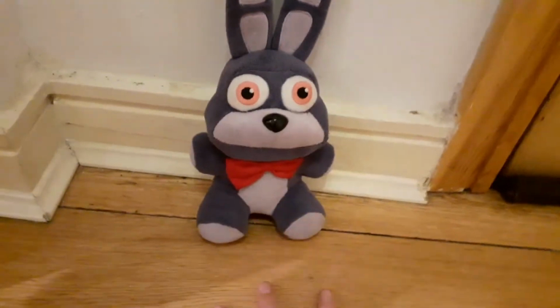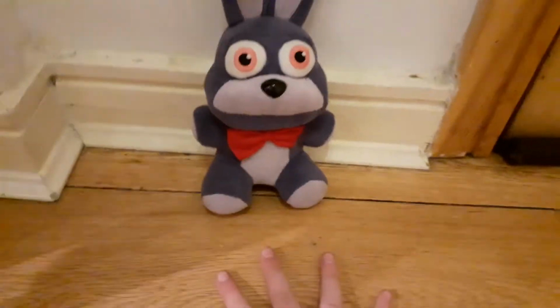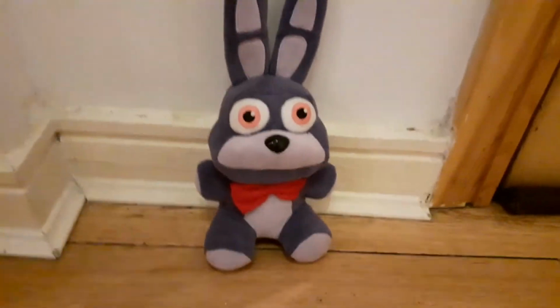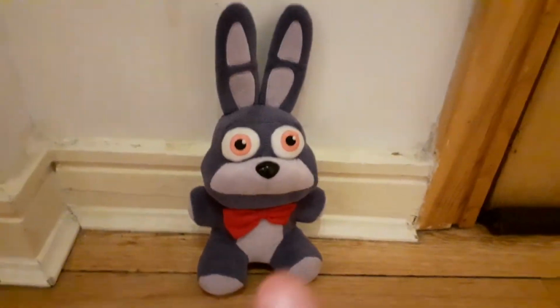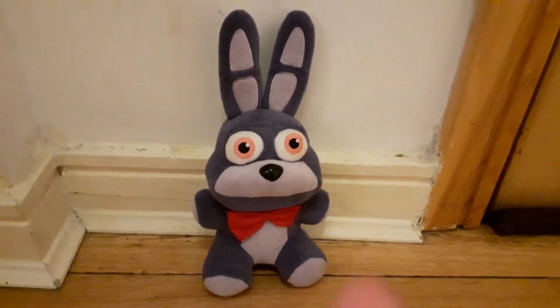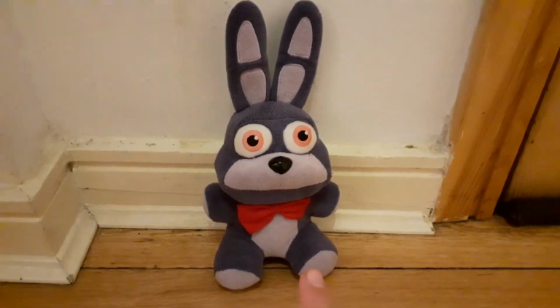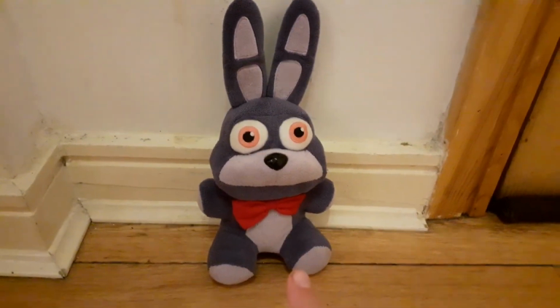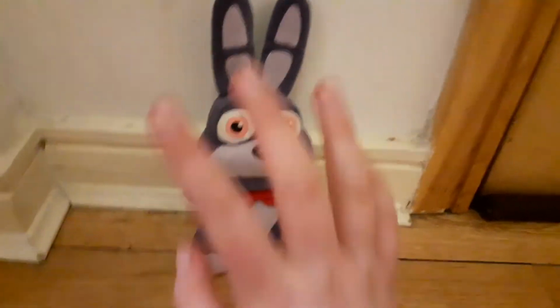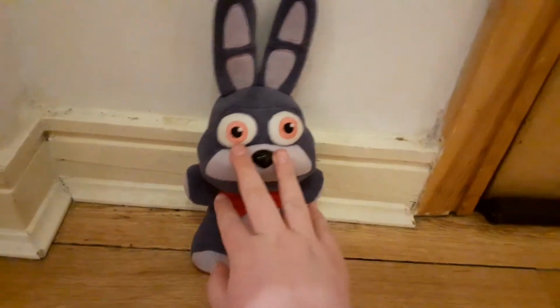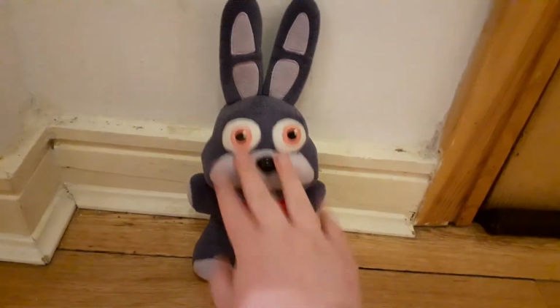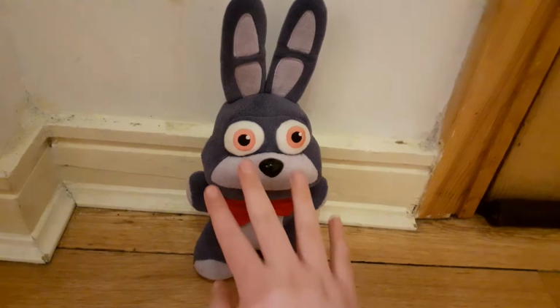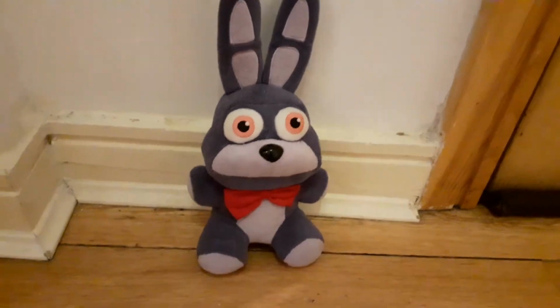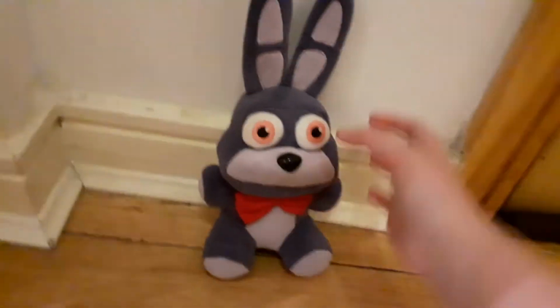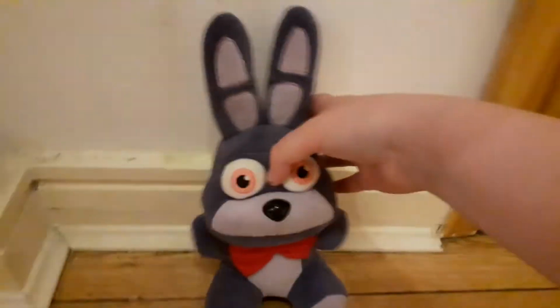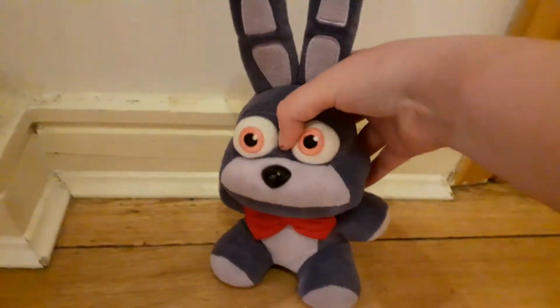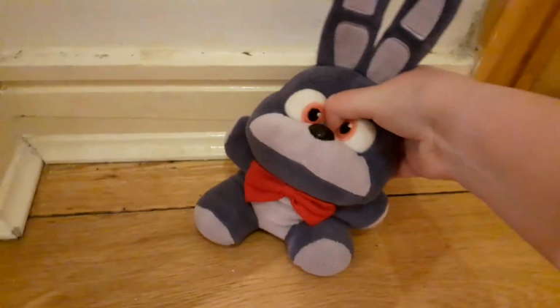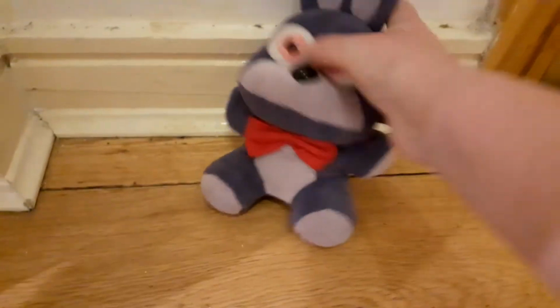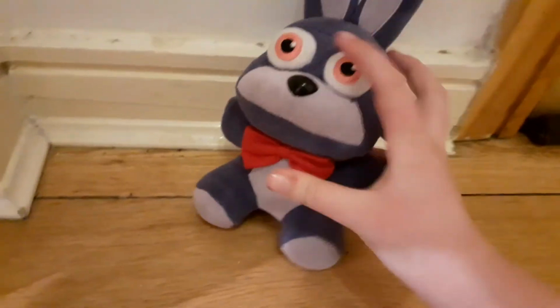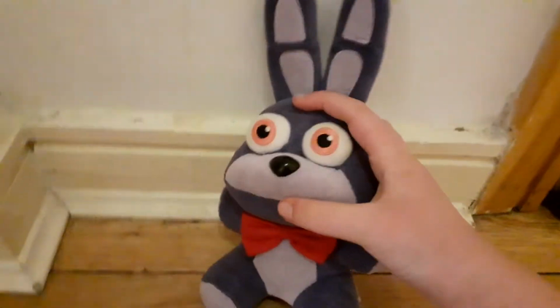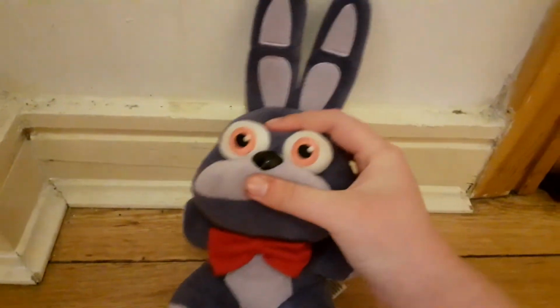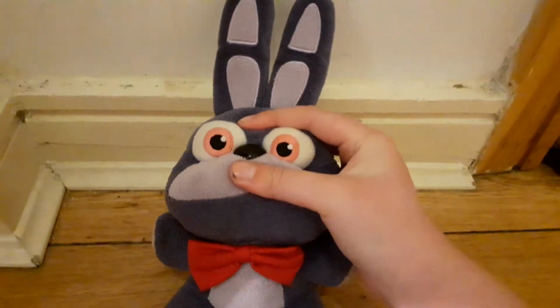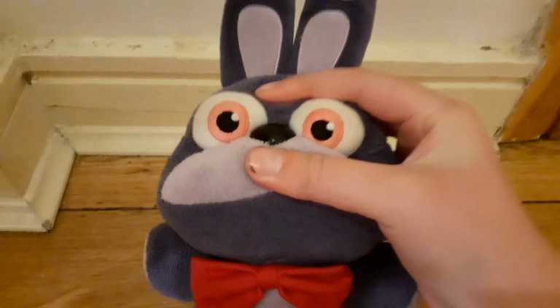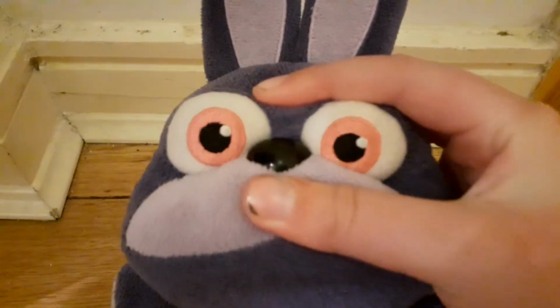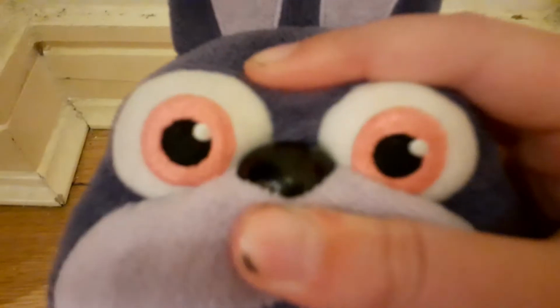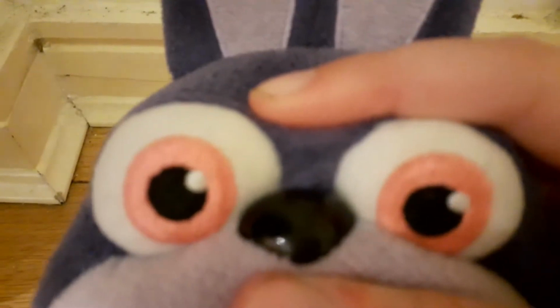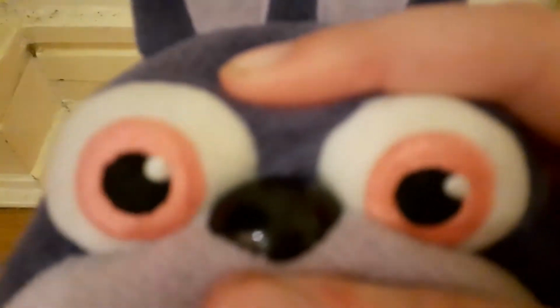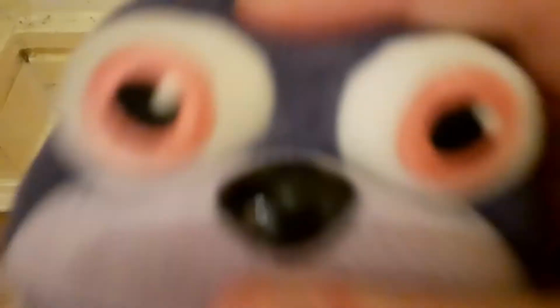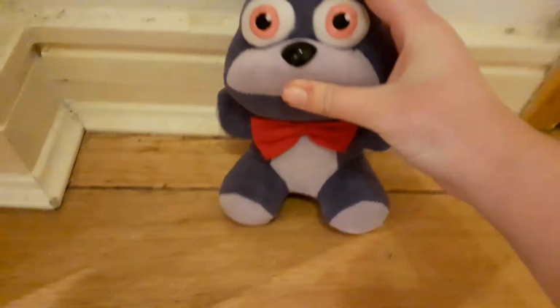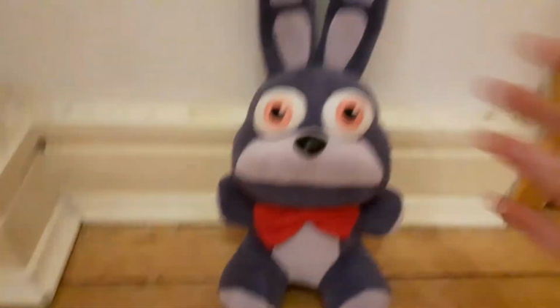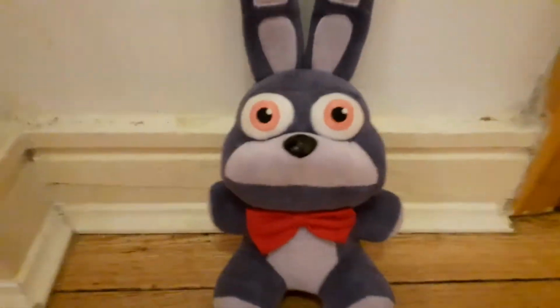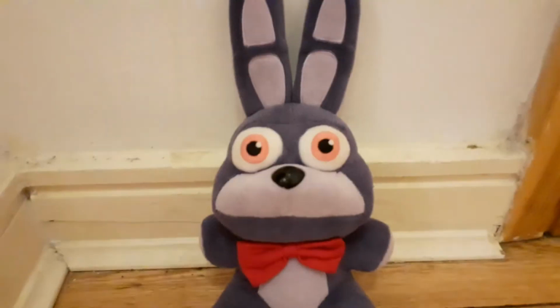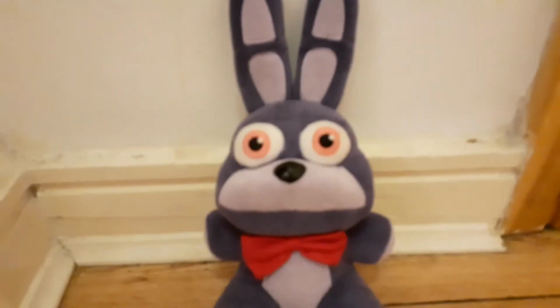Overall, I would give him a 10 out of 10 — very amazing plush. Bye!